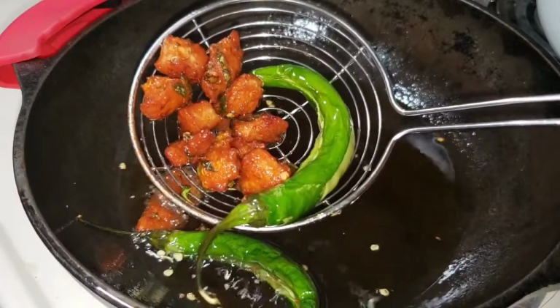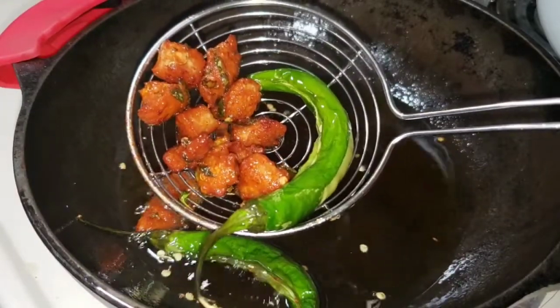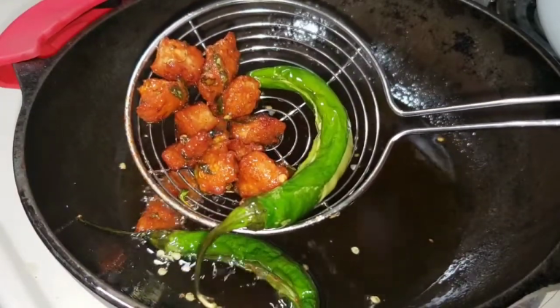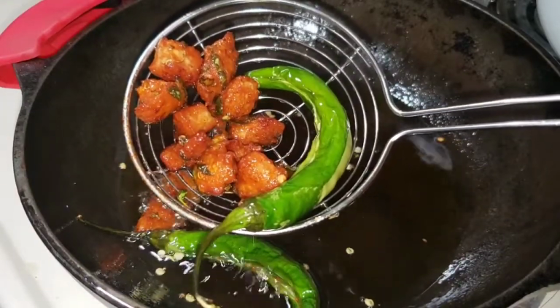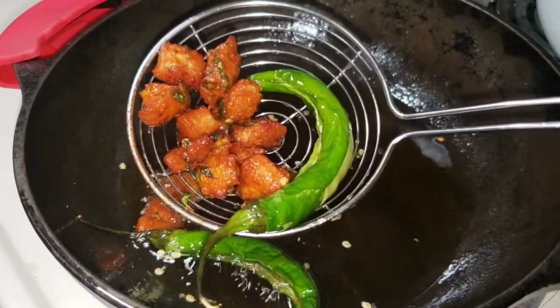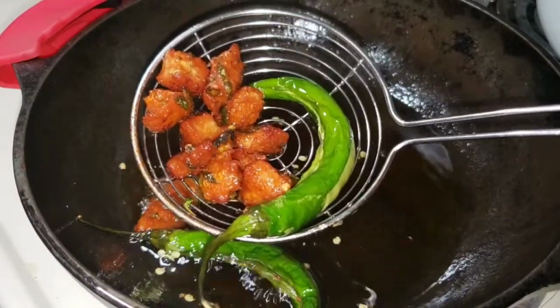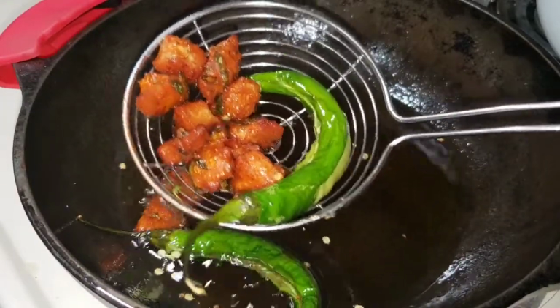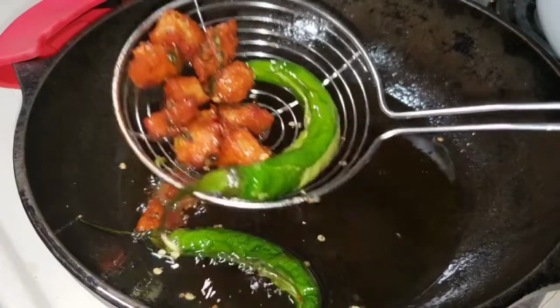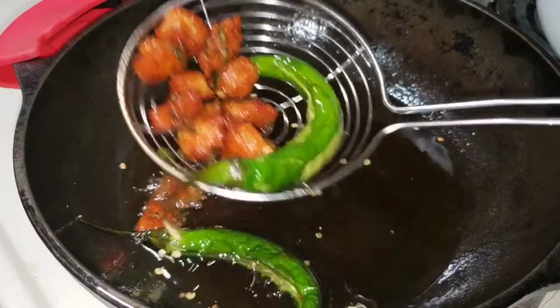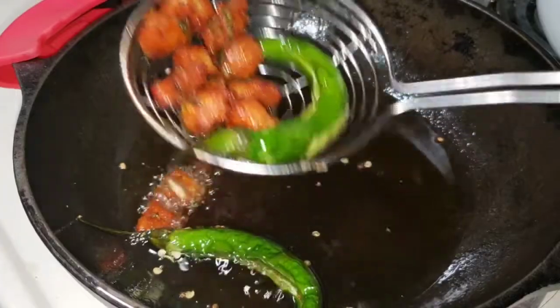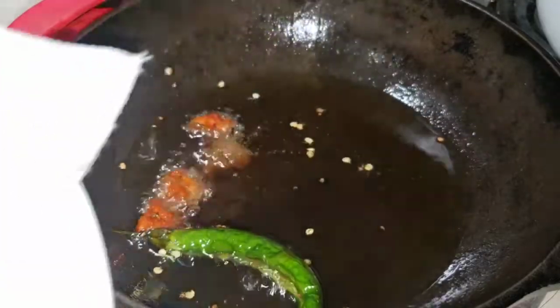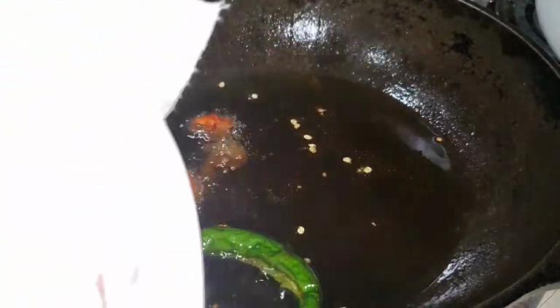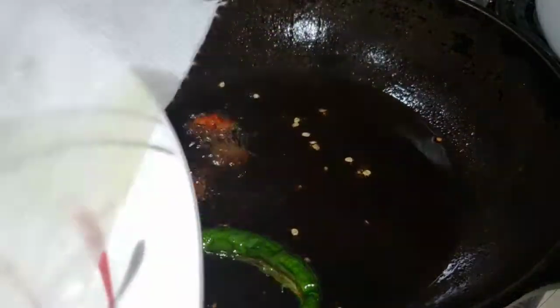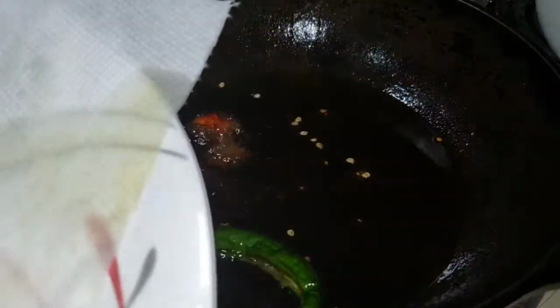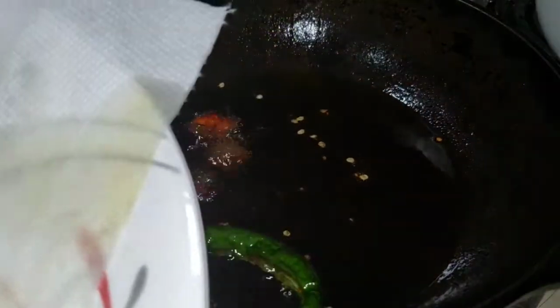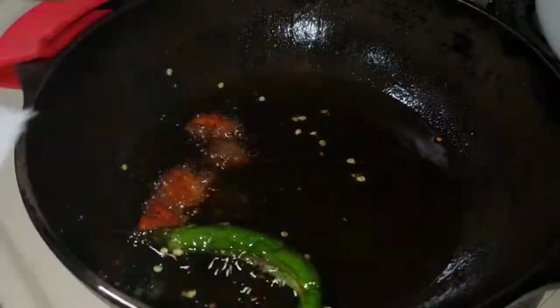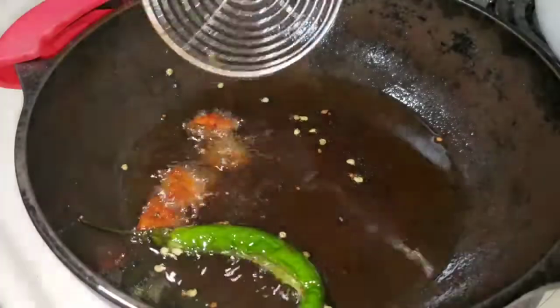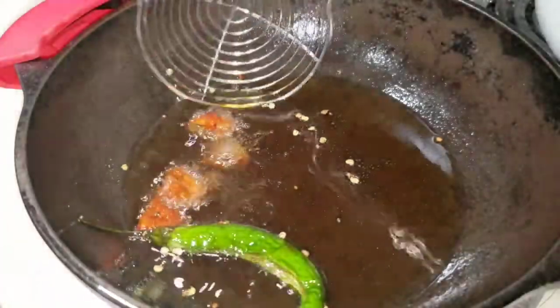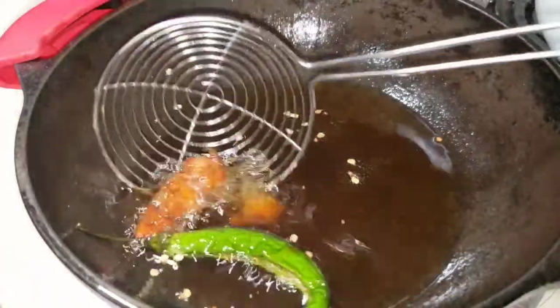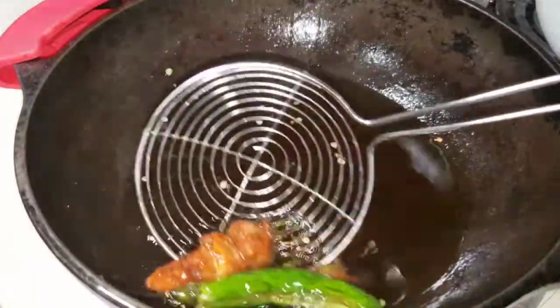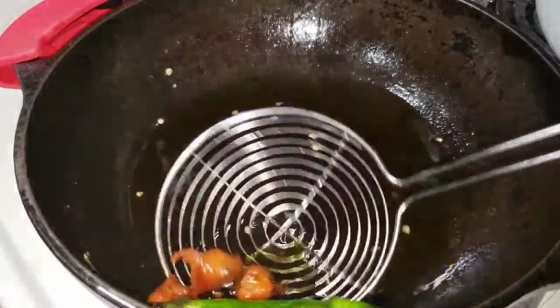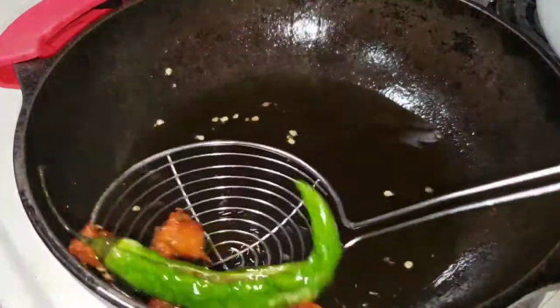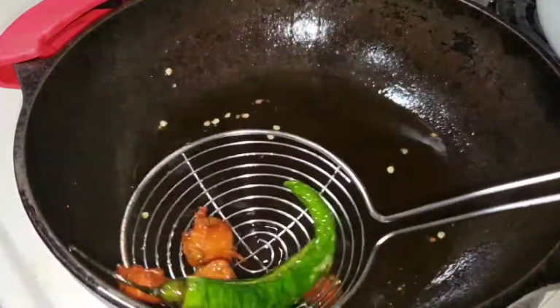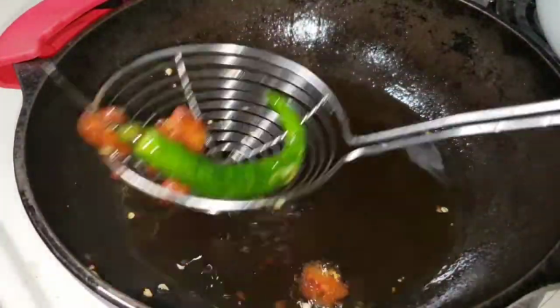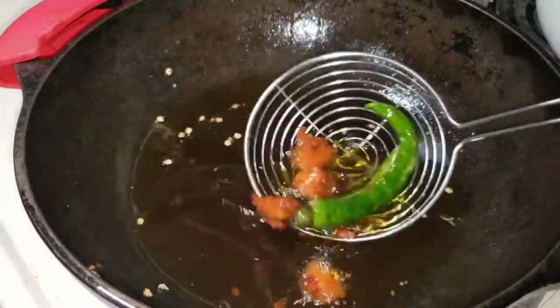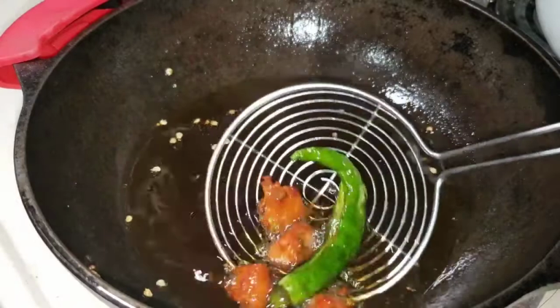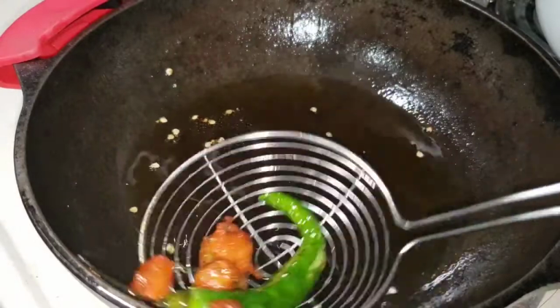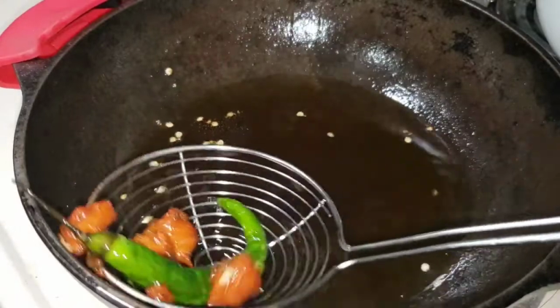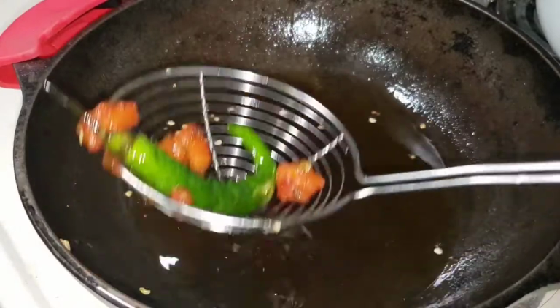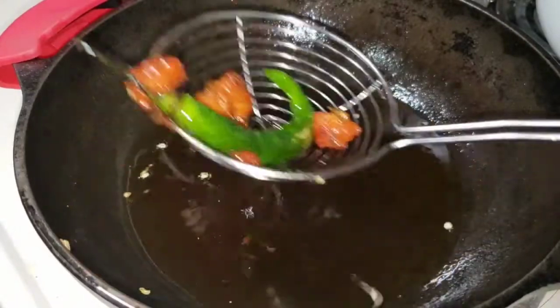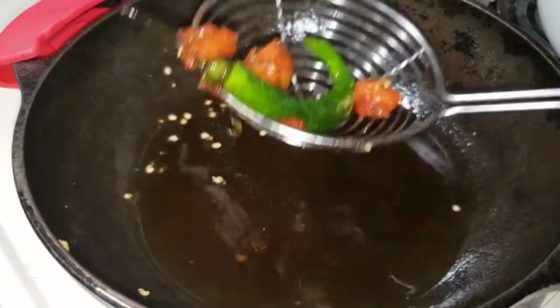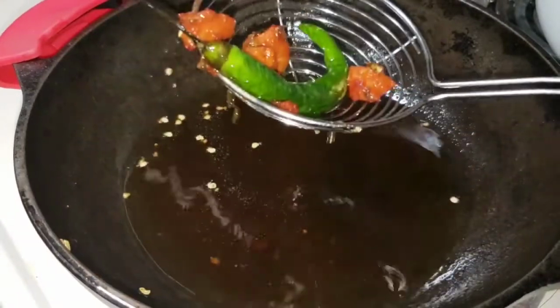Don't forget to season the chicken. I'm going to add the chicken 65. I'm going to add the chicken.